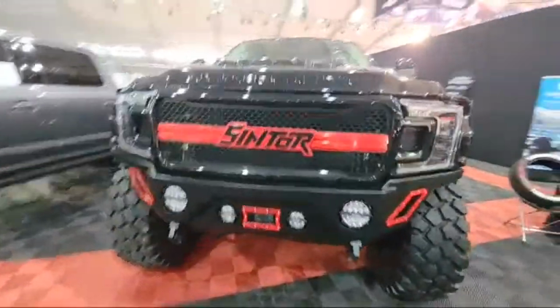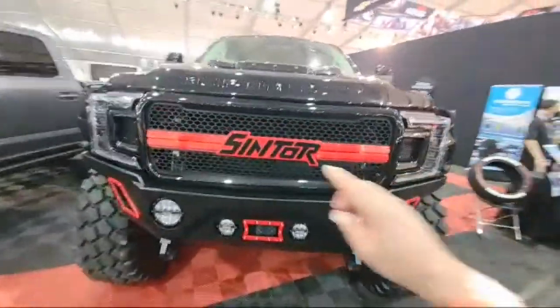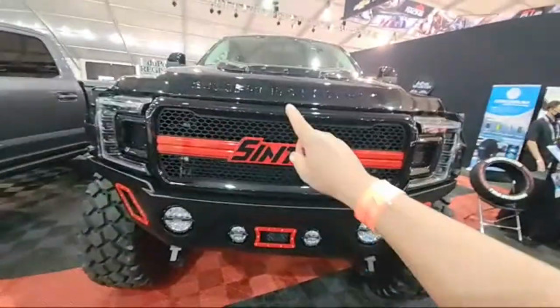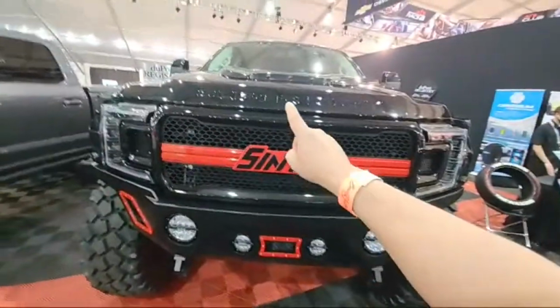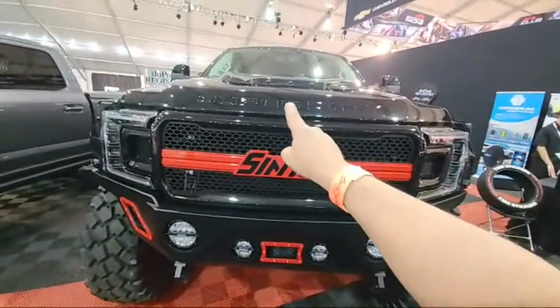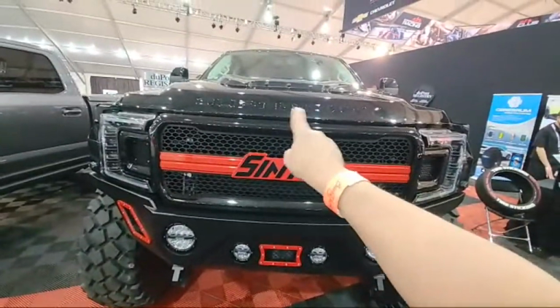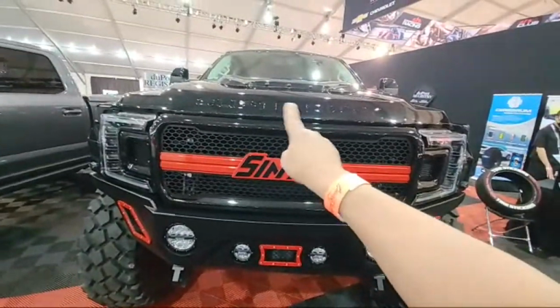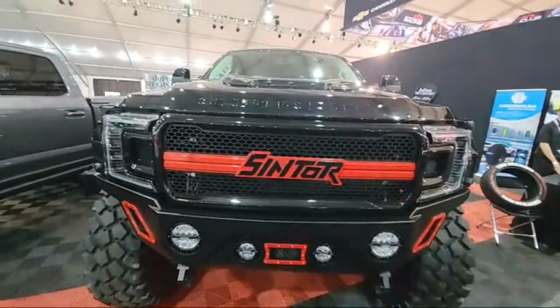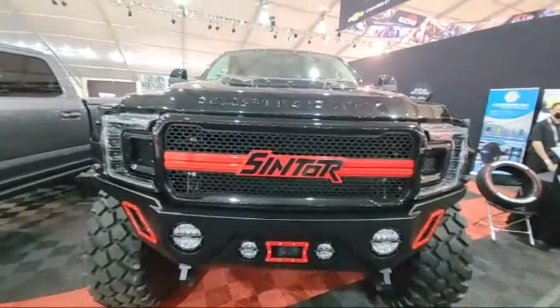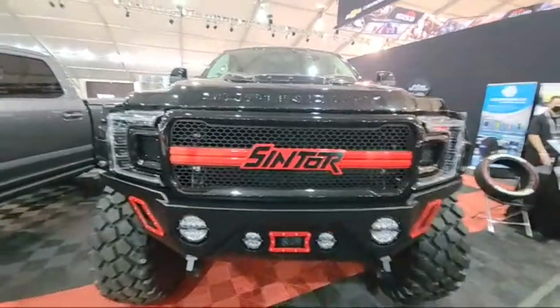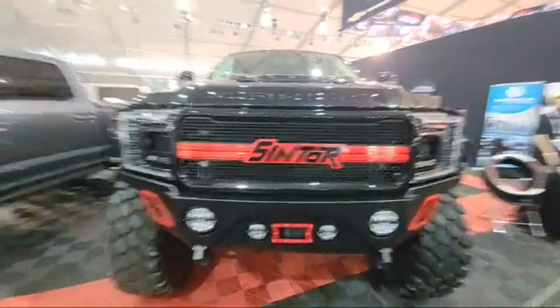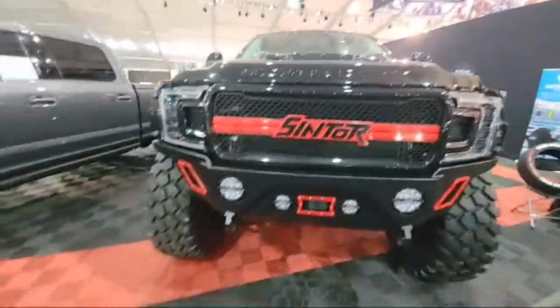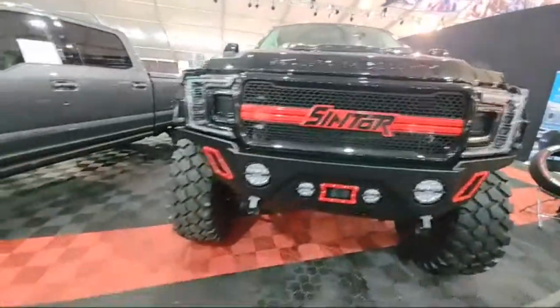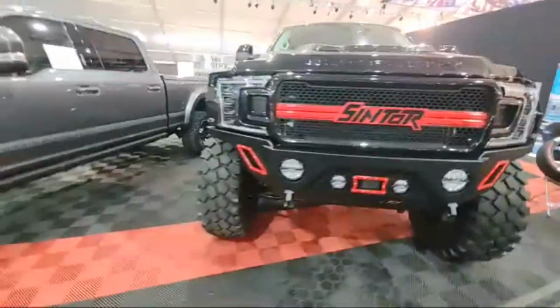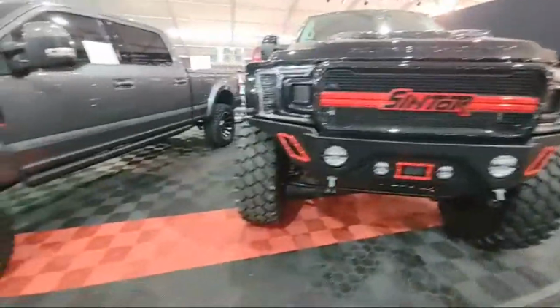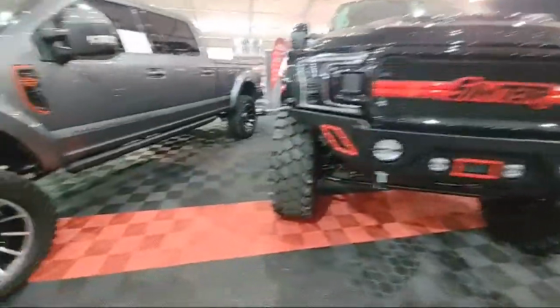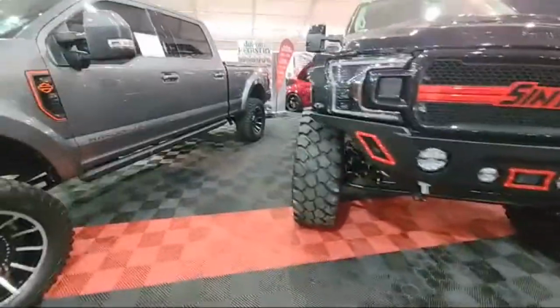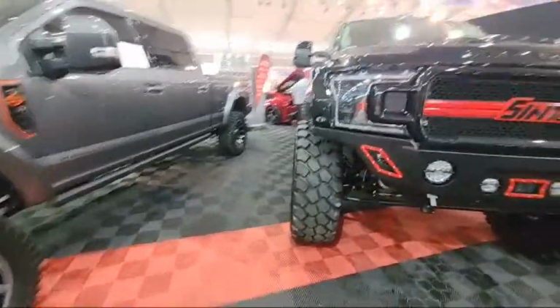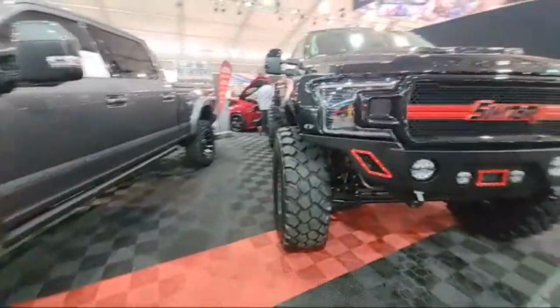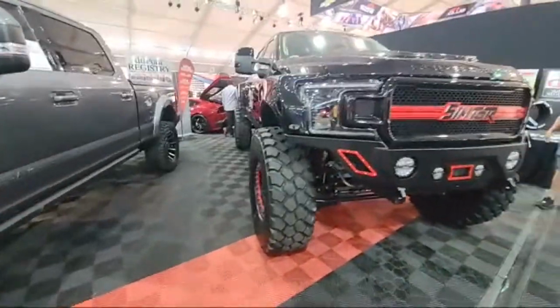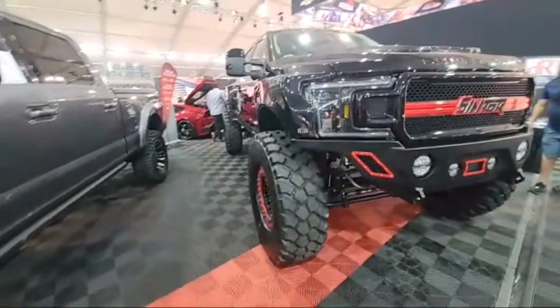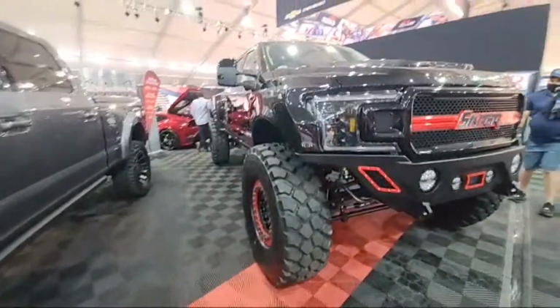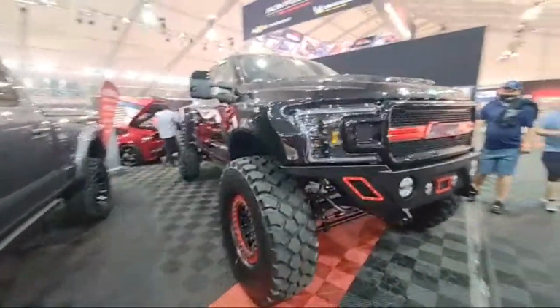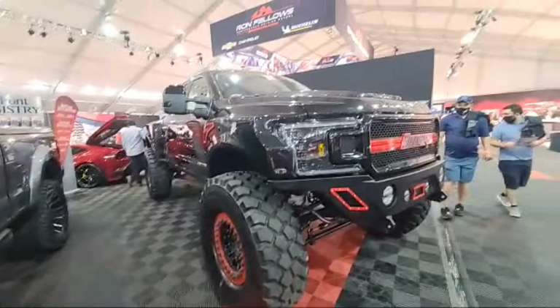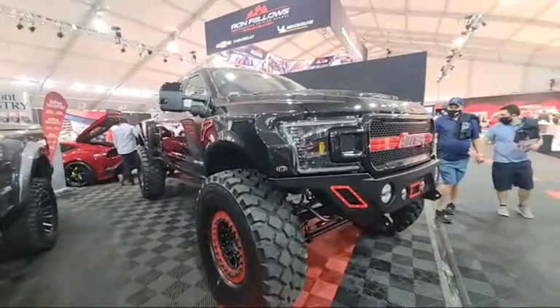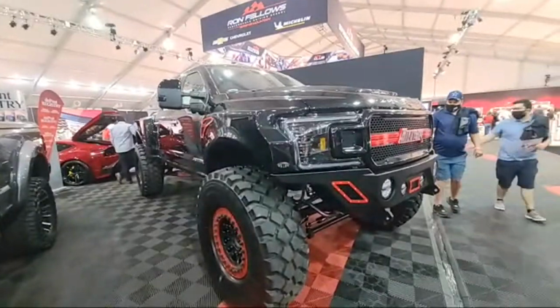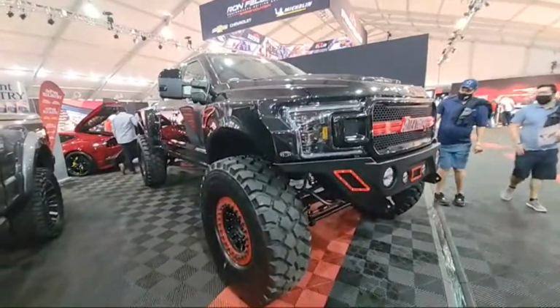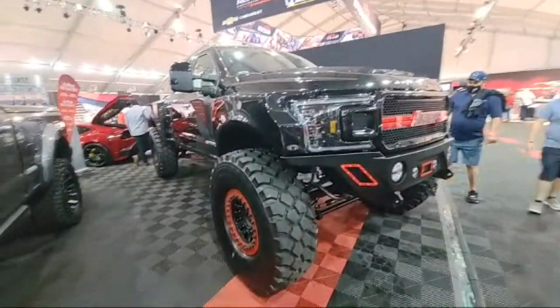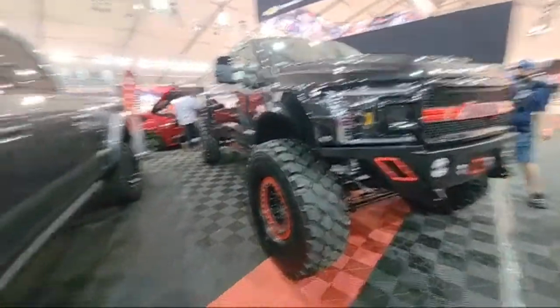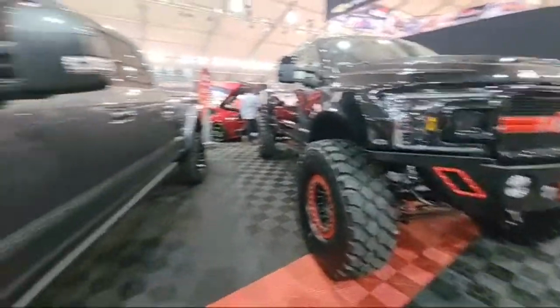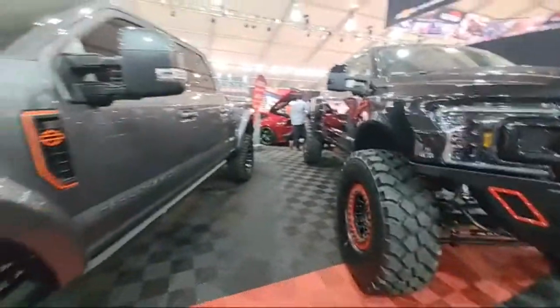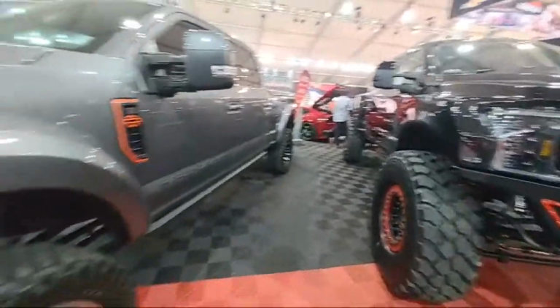I'm 6'2 and my head is right here - that's how tall this thing is. That is an absolute beast.